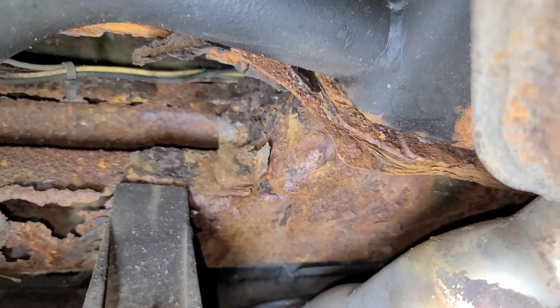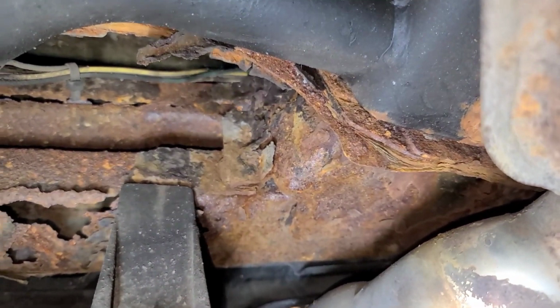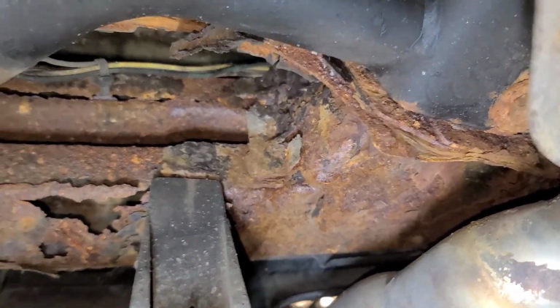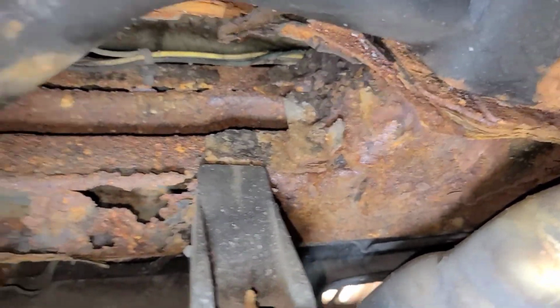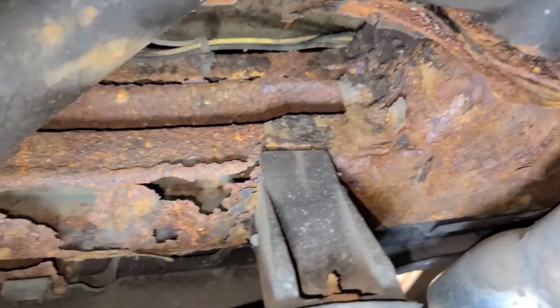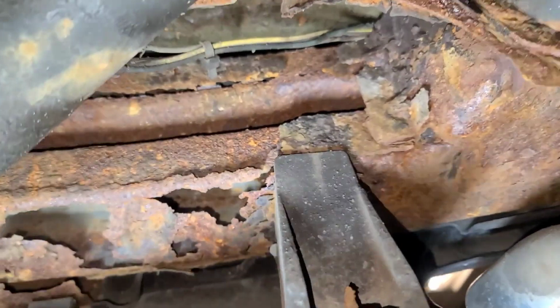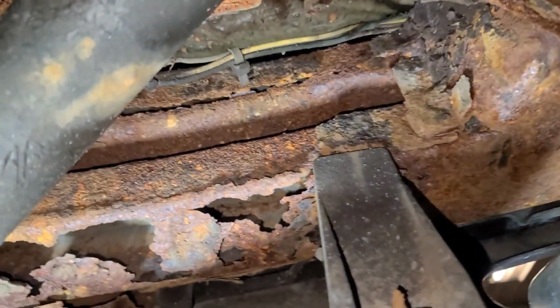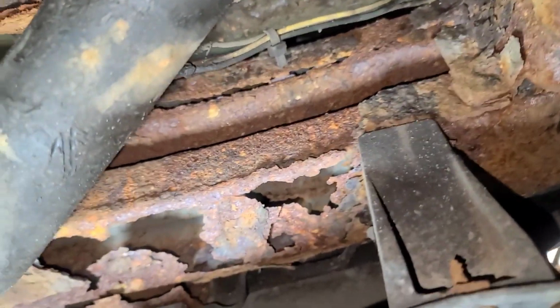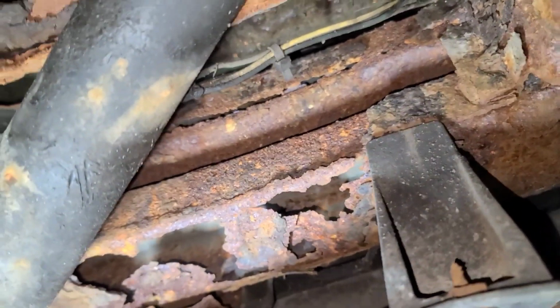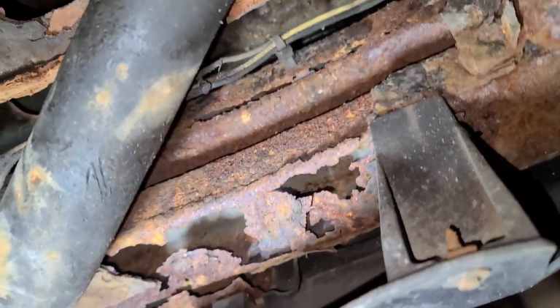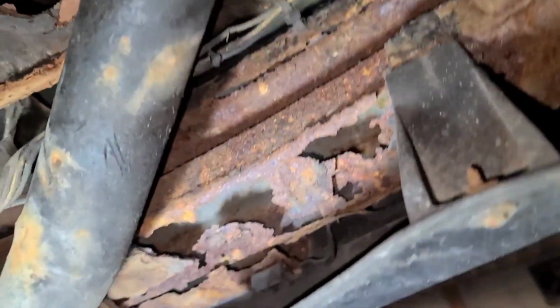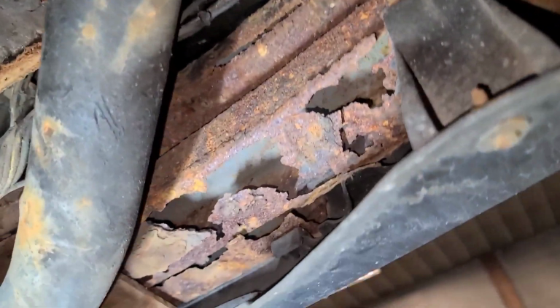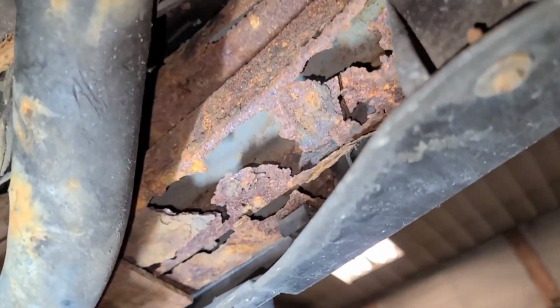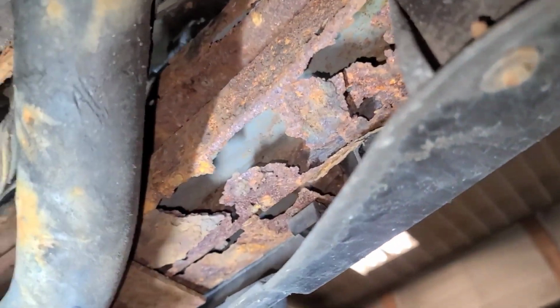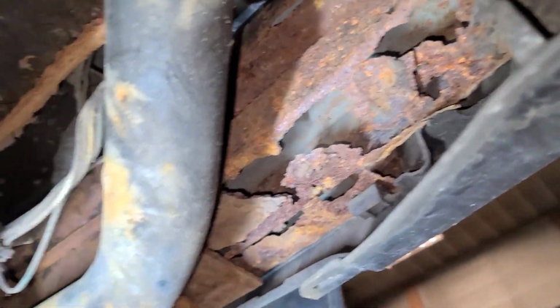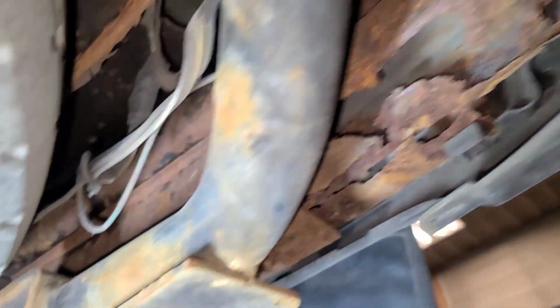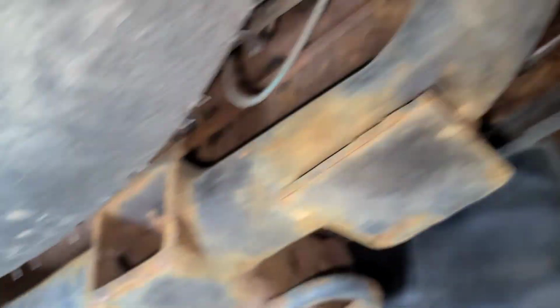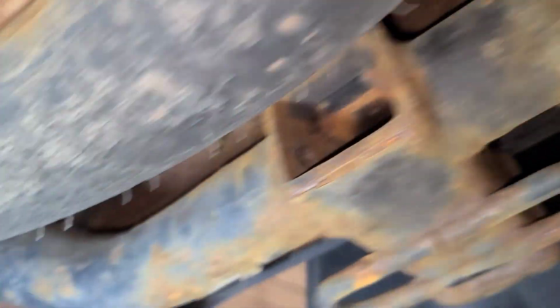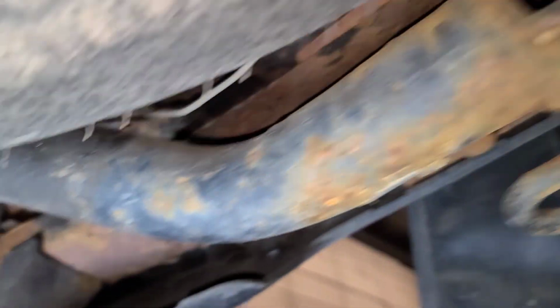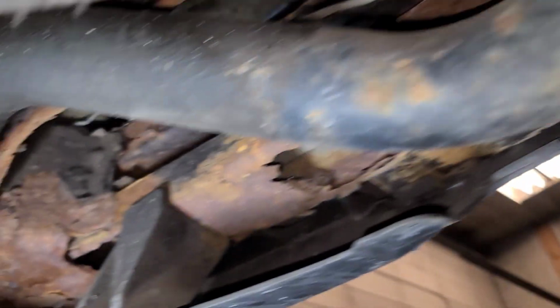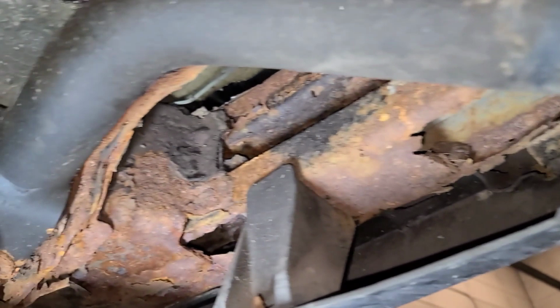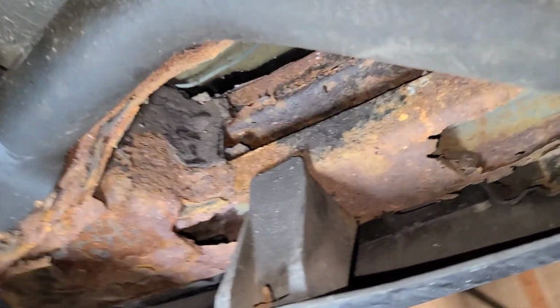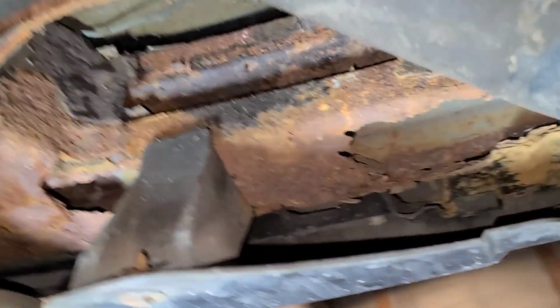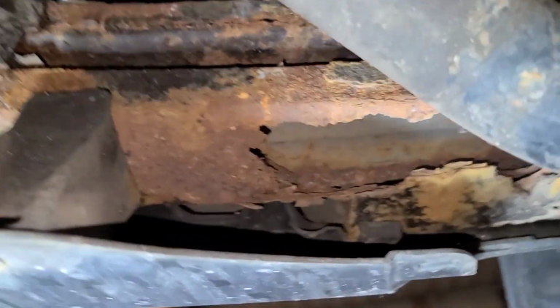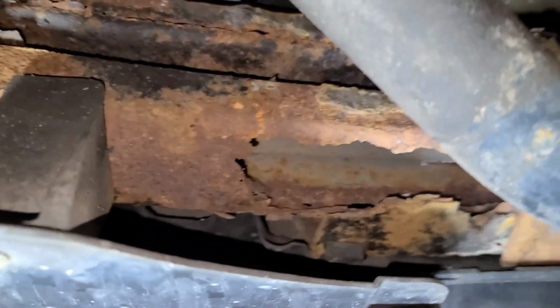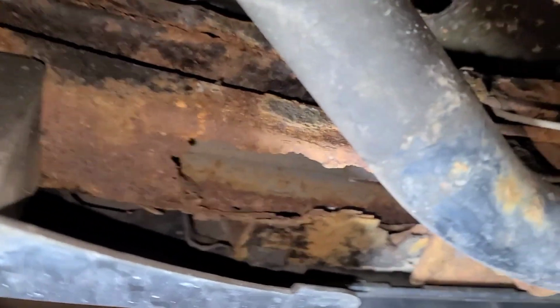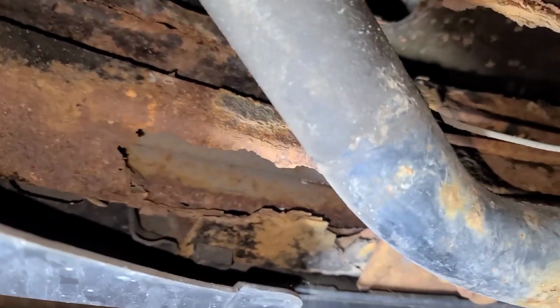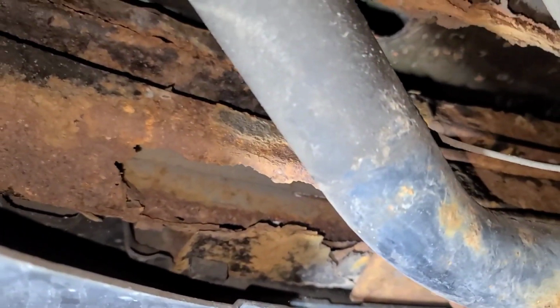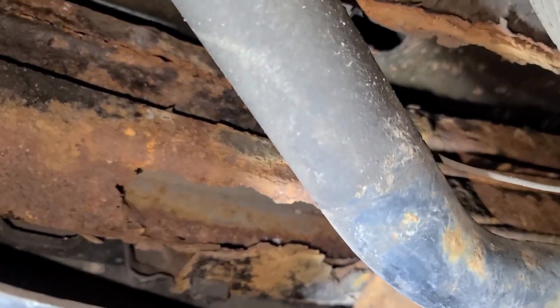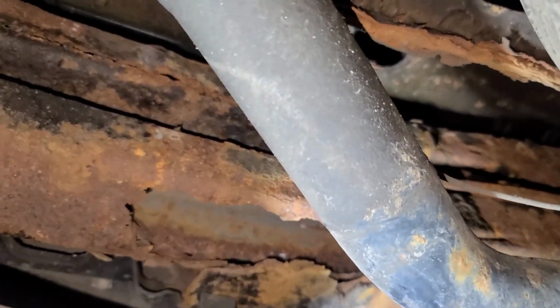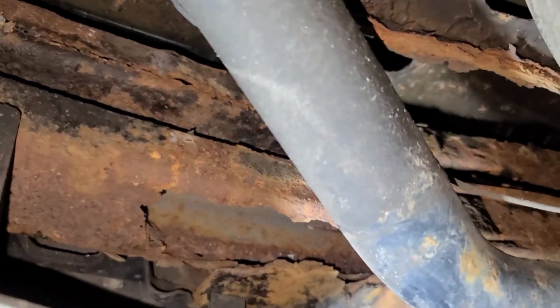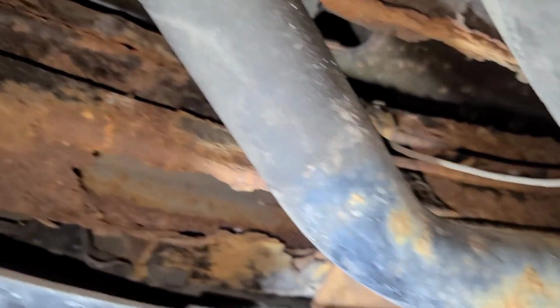Here we are at the back bumper — you can see that it's completely rotted out as well, on both sides. We need a new bumper.